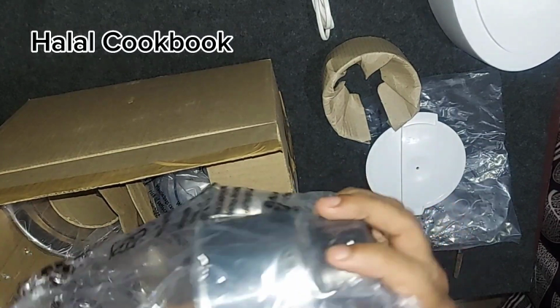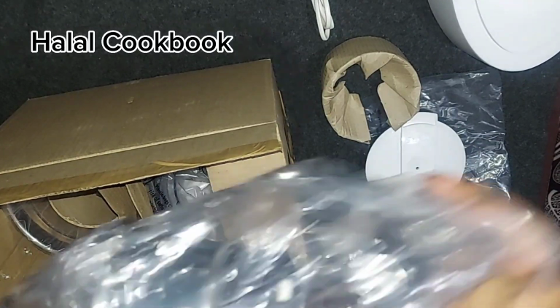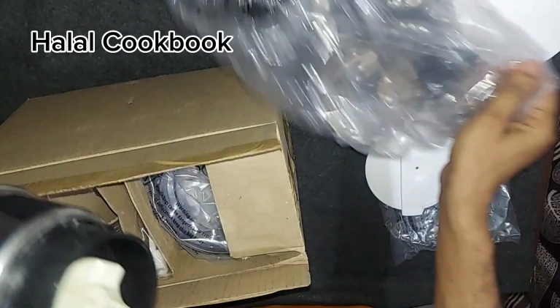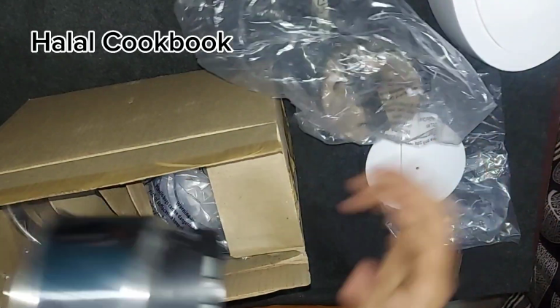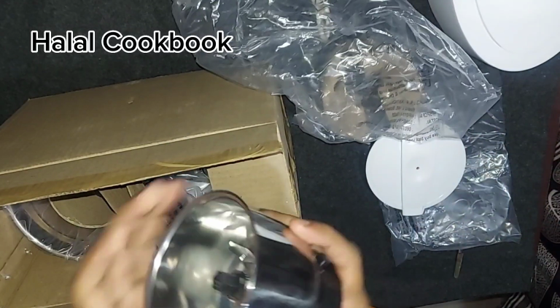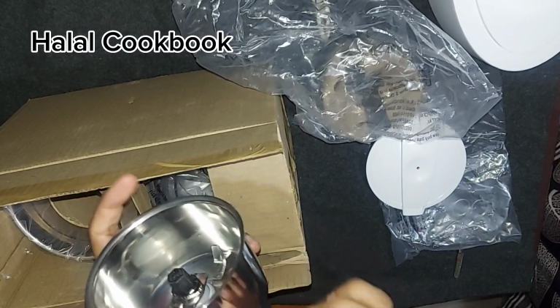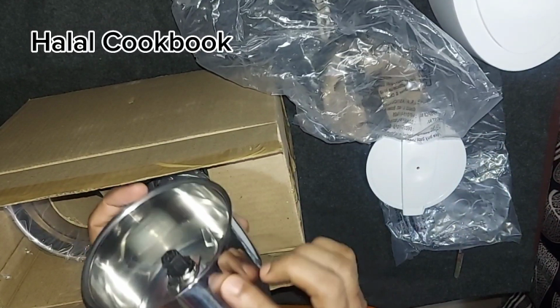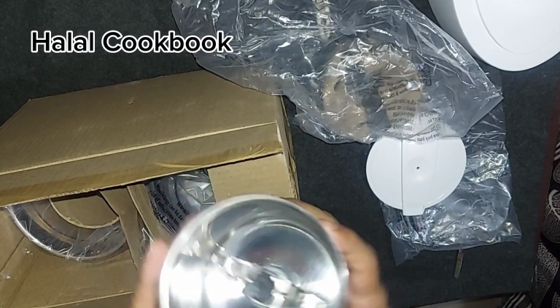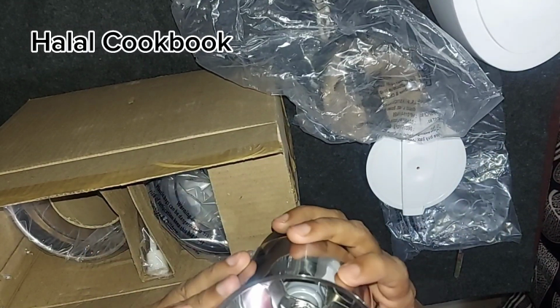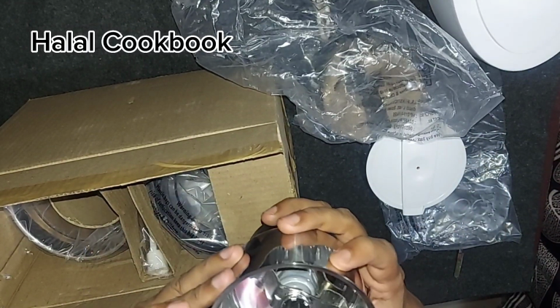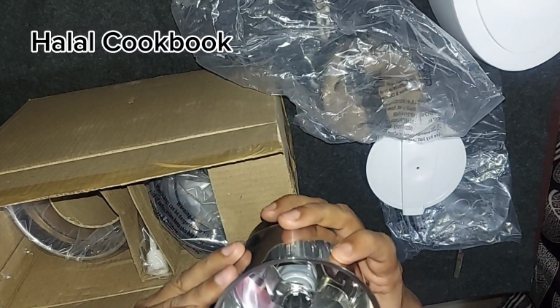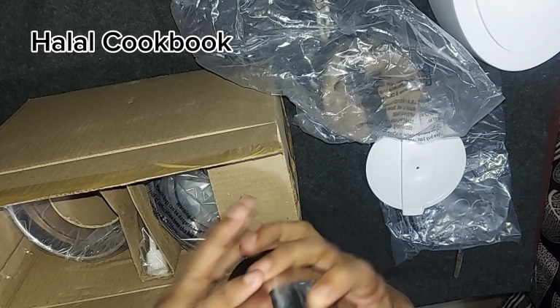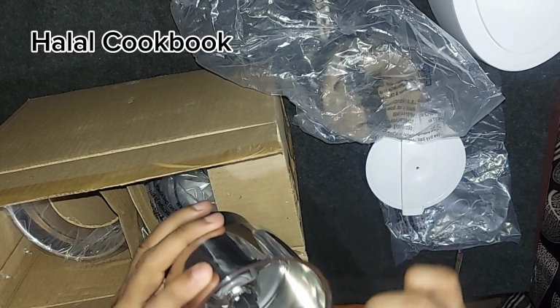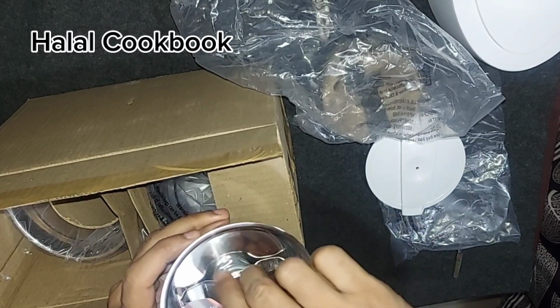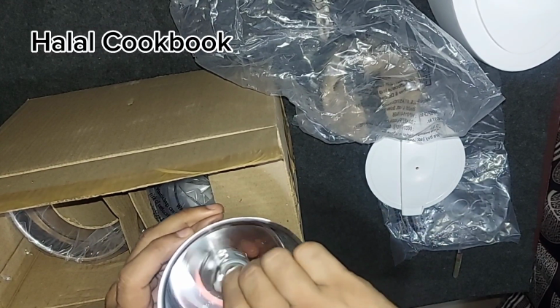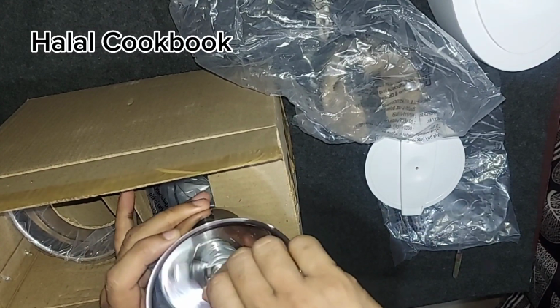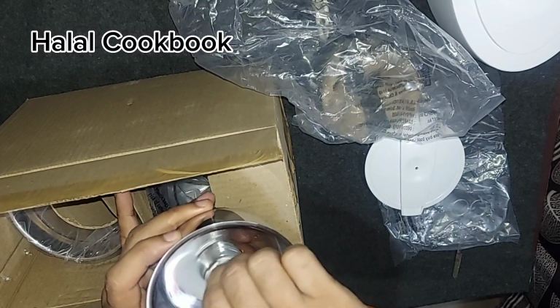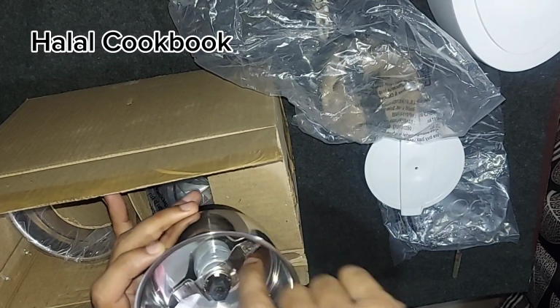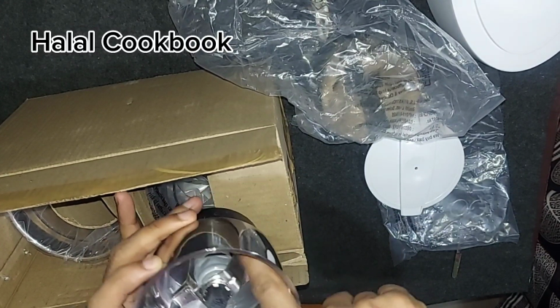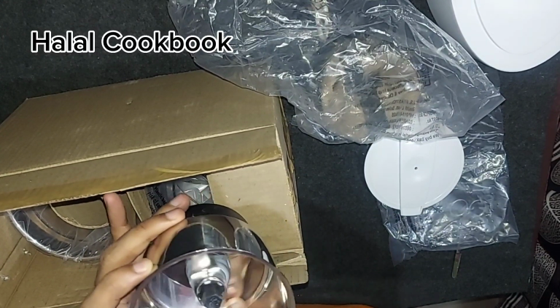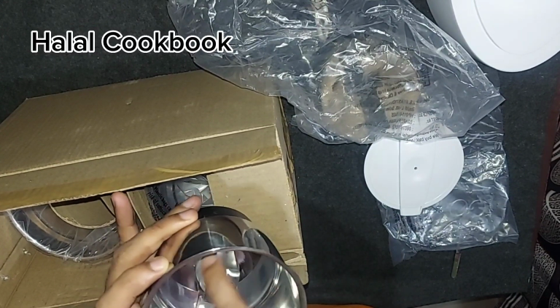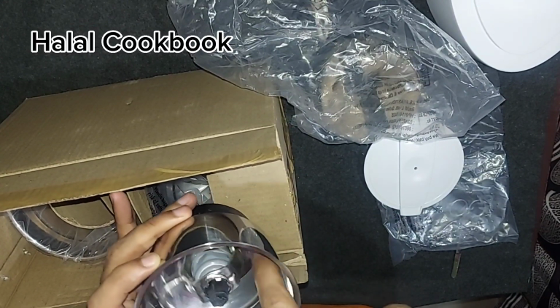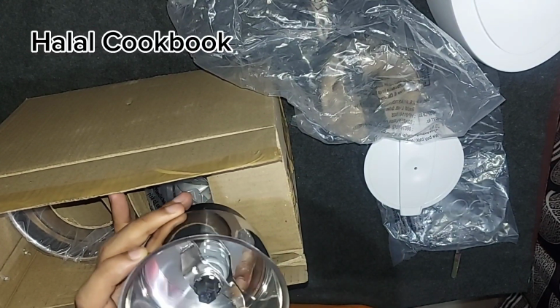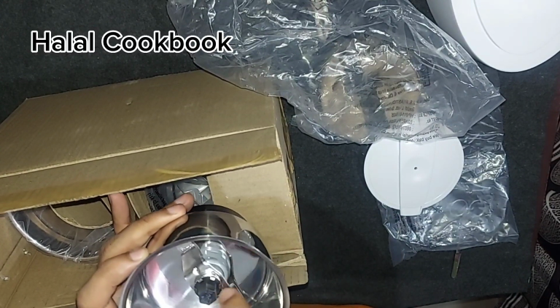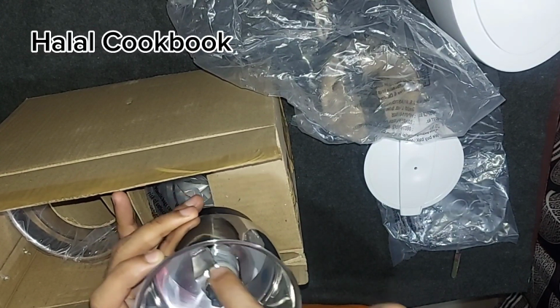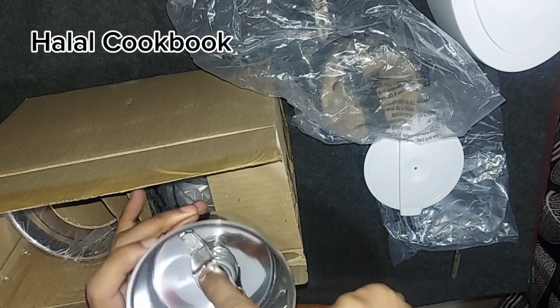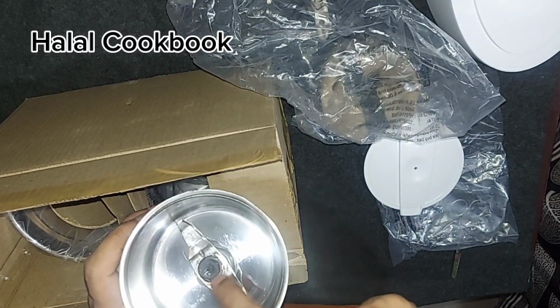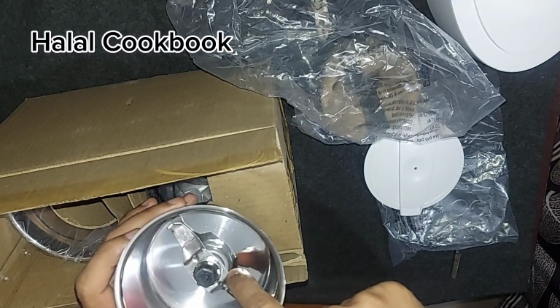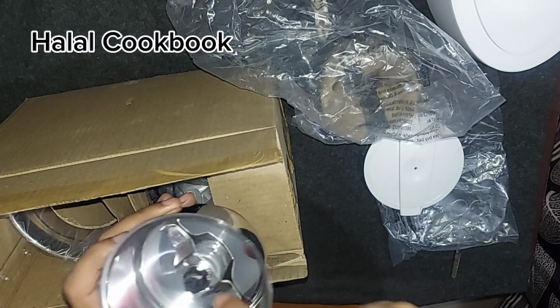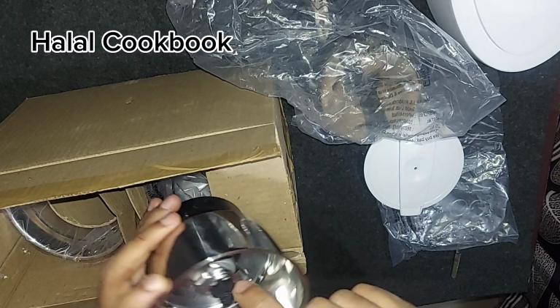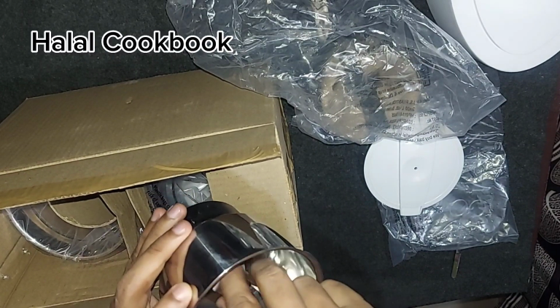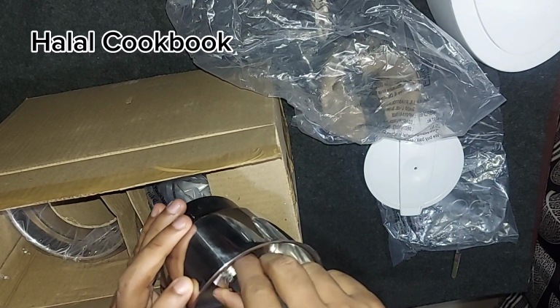This is stainless steel. This is a grinder — it's a spike, it's stainless steel.